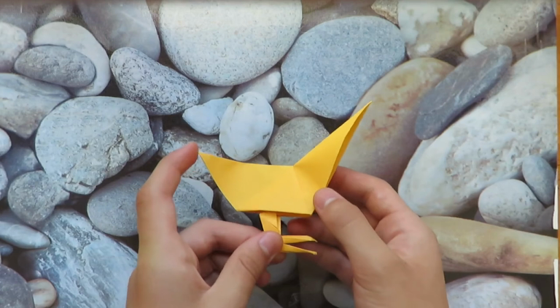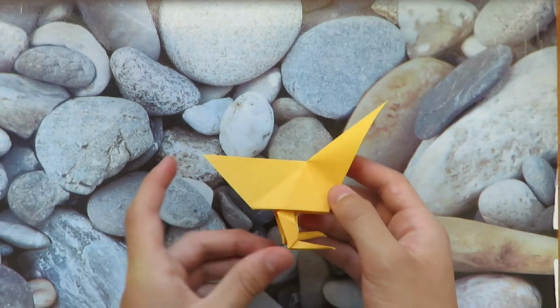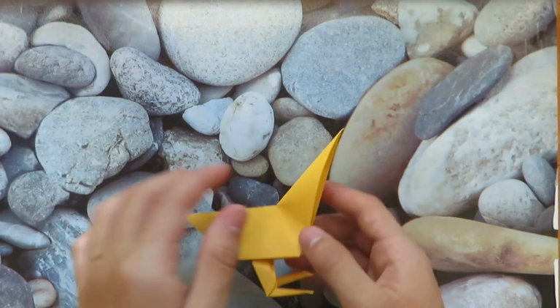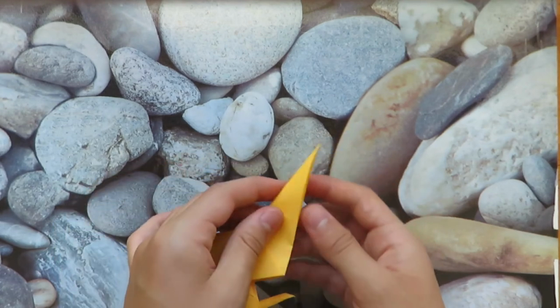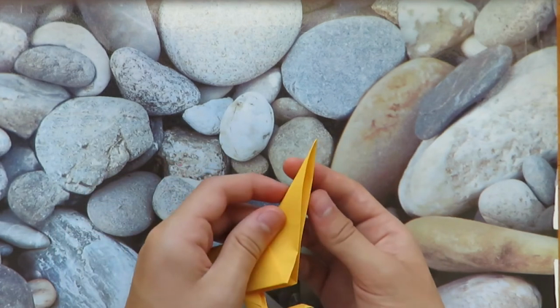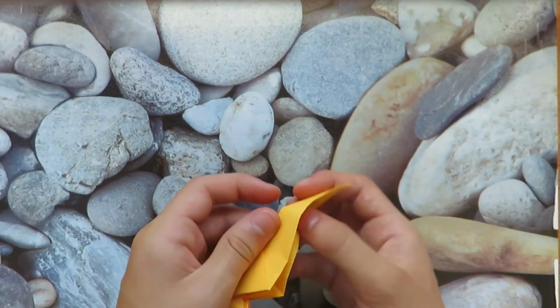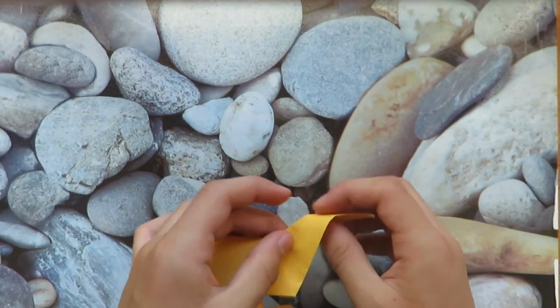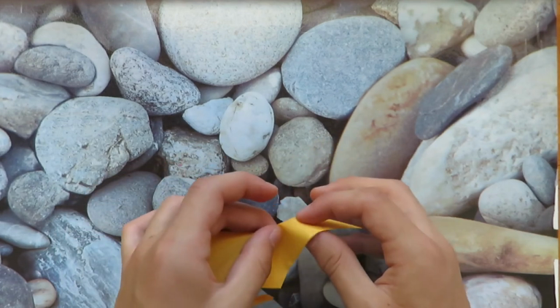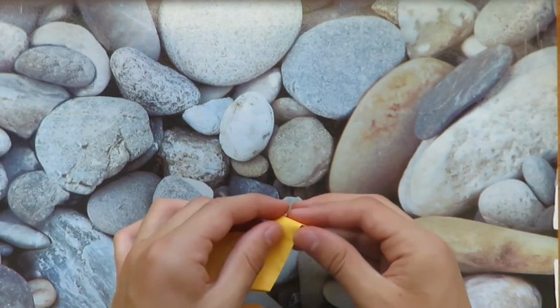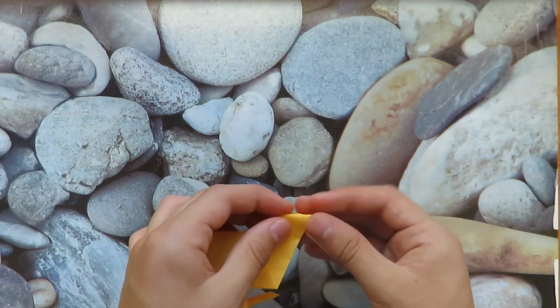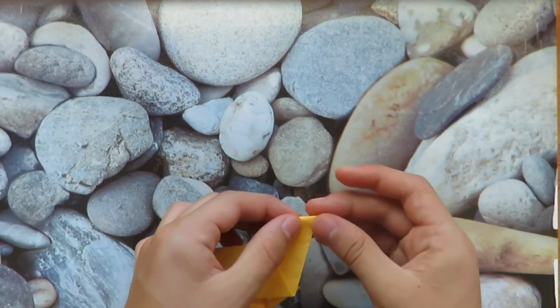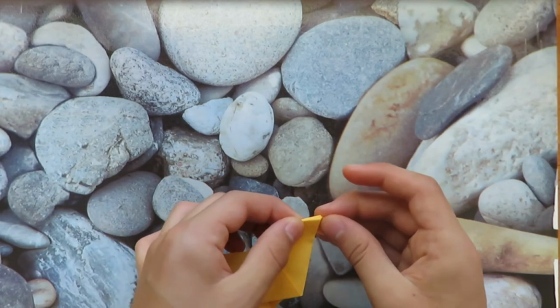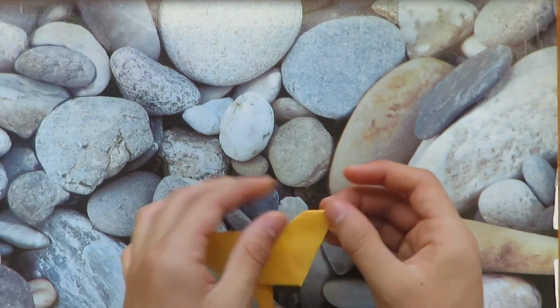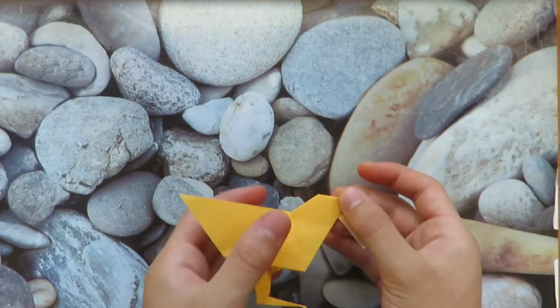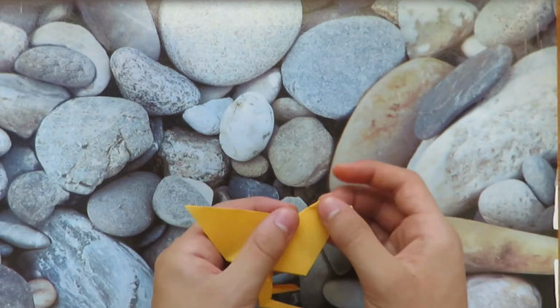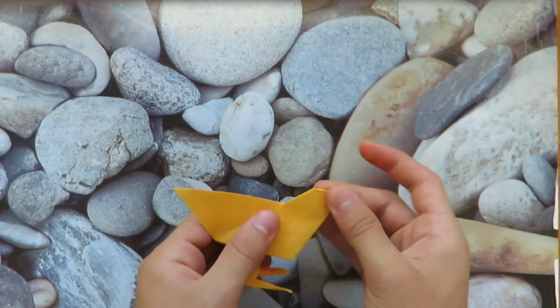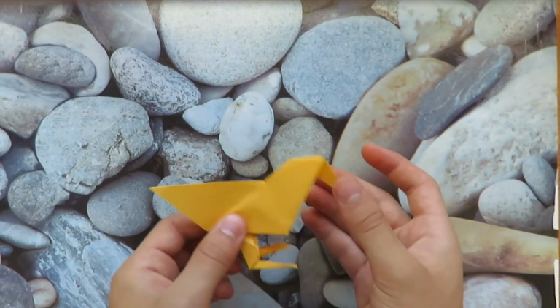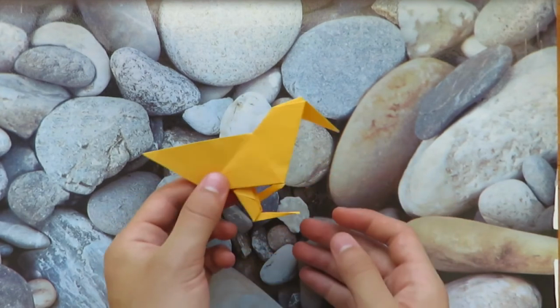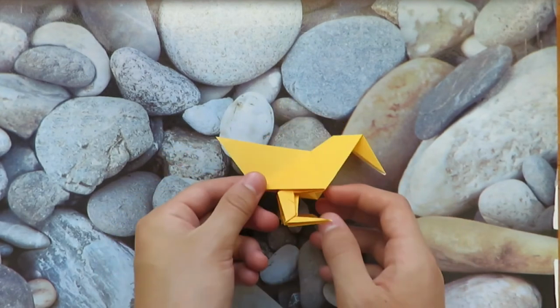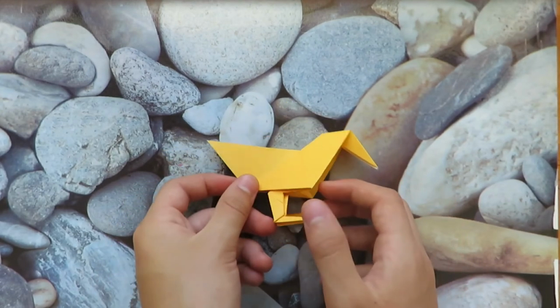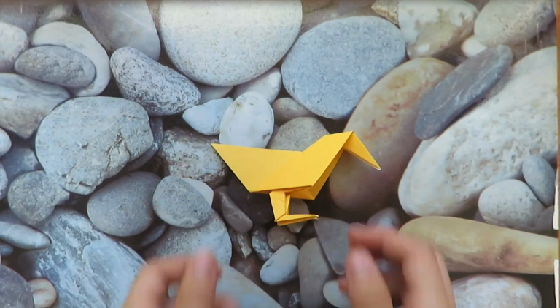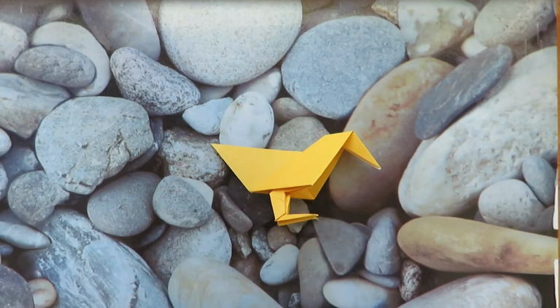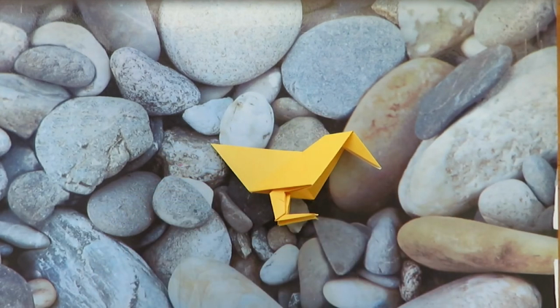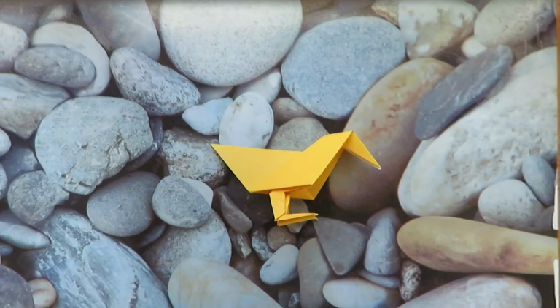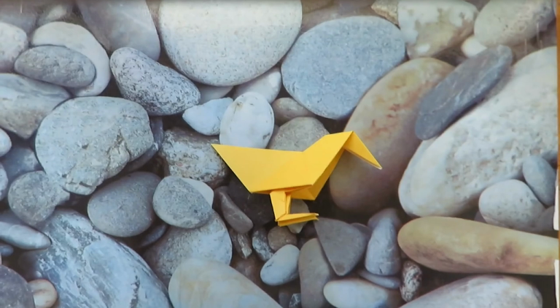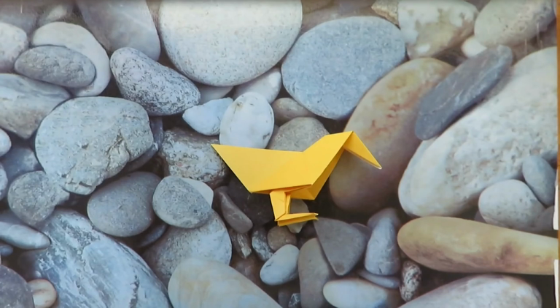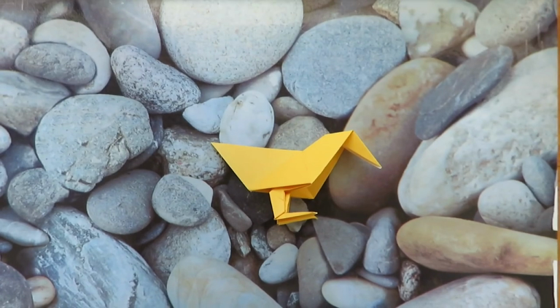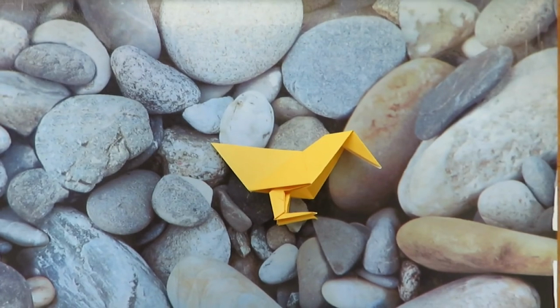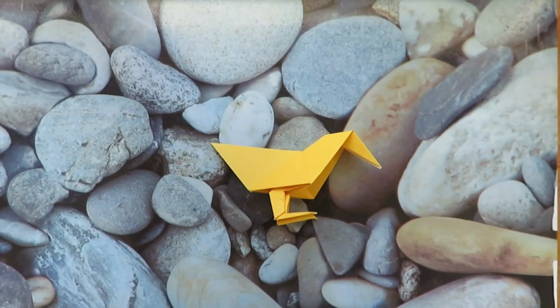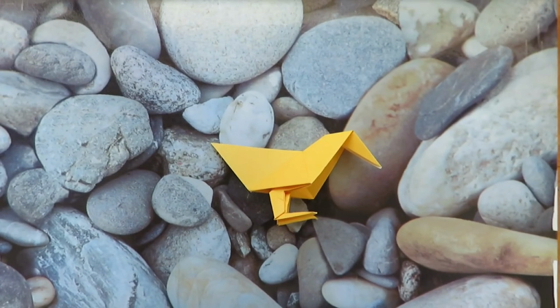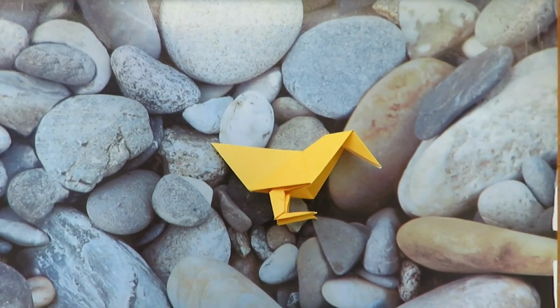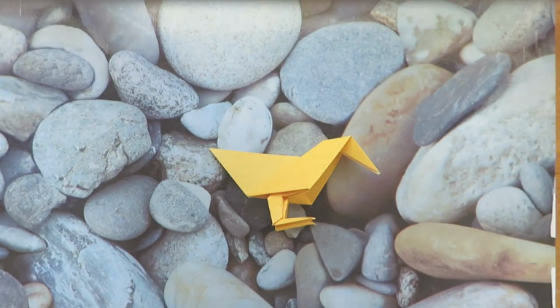The final step is really to just reverse fold the head, and that's it. You can do something a little more fancy if you want, but I'm just gonna keep it like that. So that was our sandpiper — I hope you enjoyed folding that, and in the meantime, have fun folding!